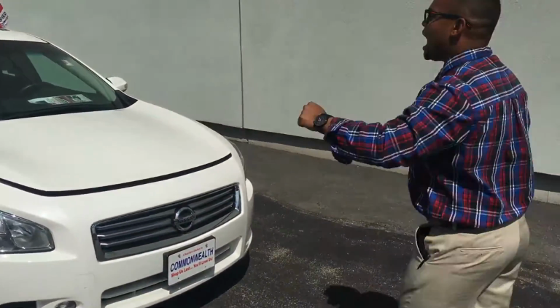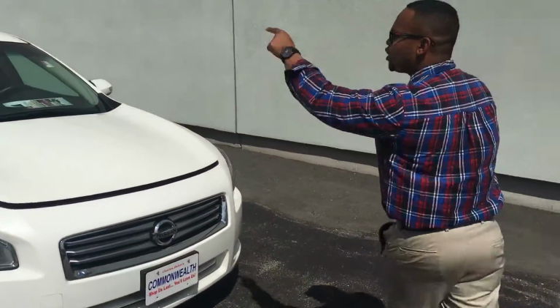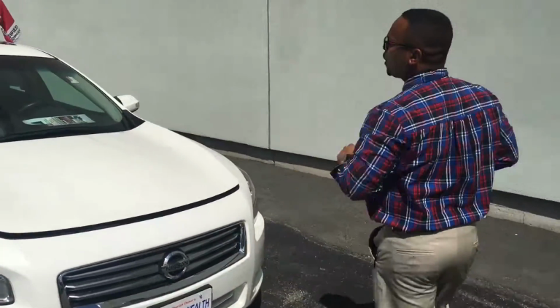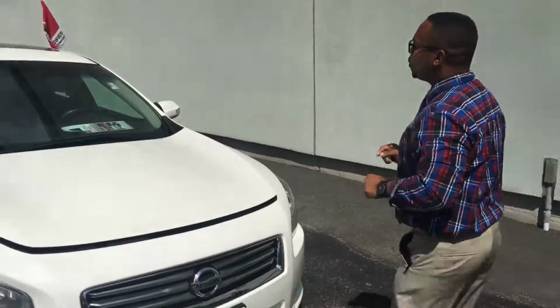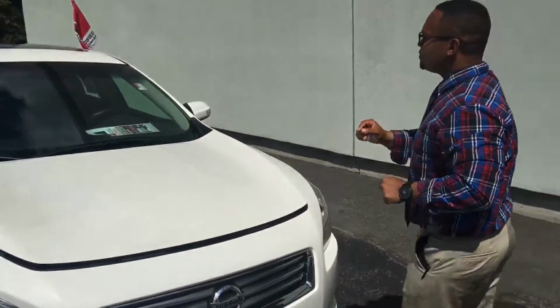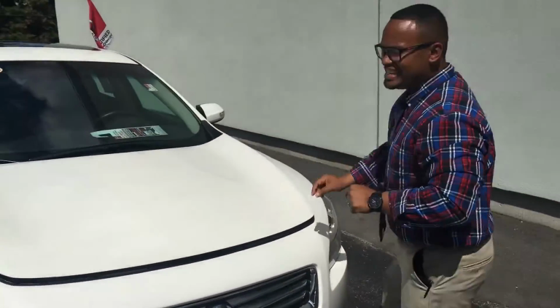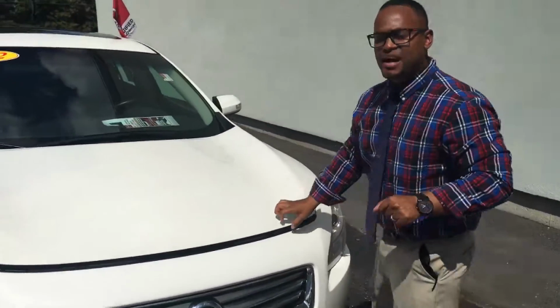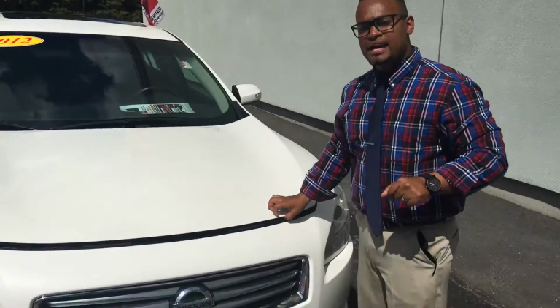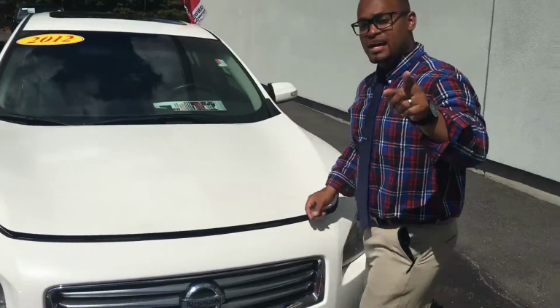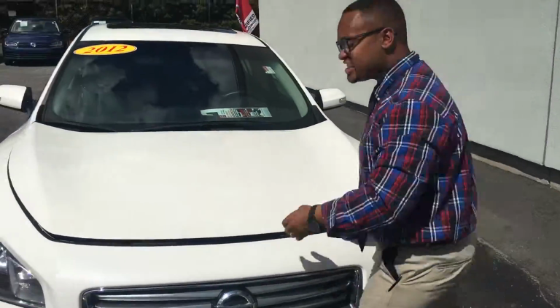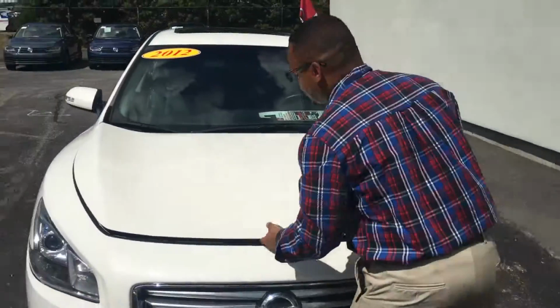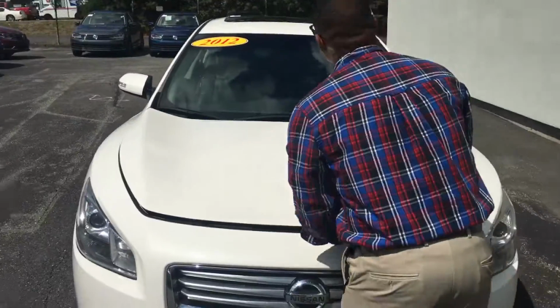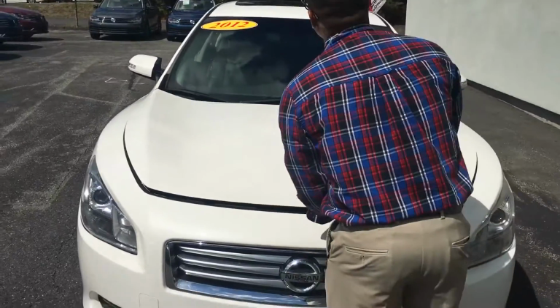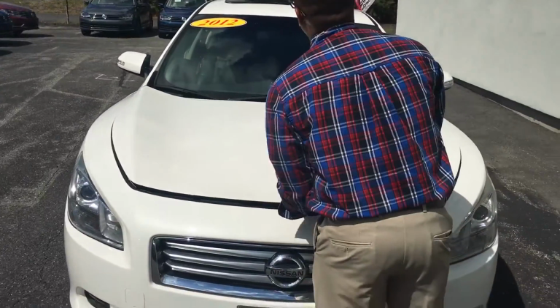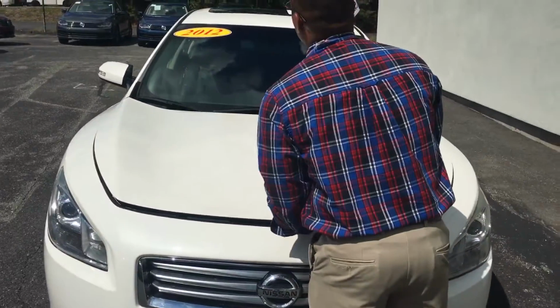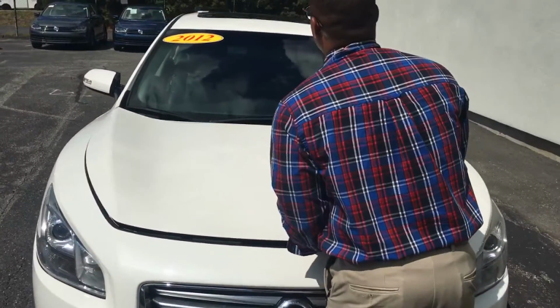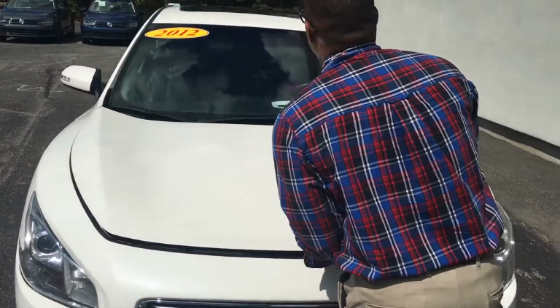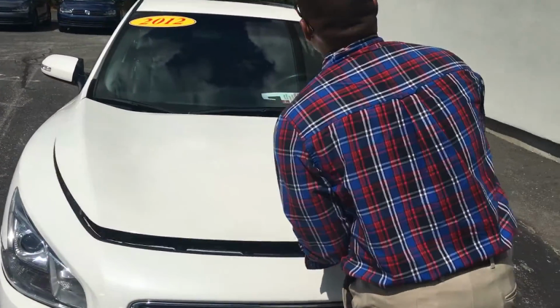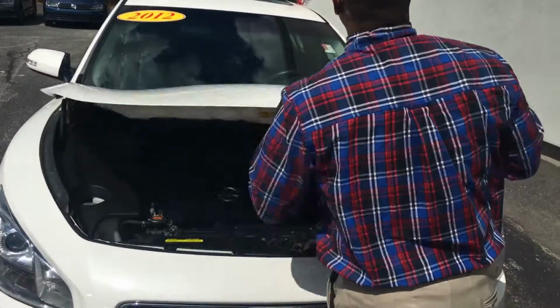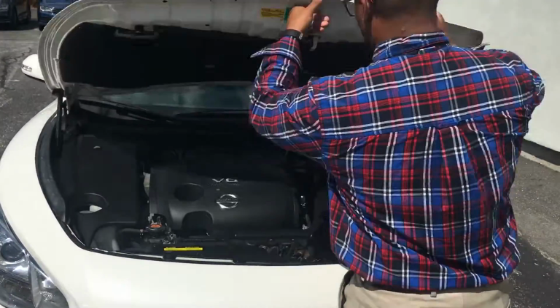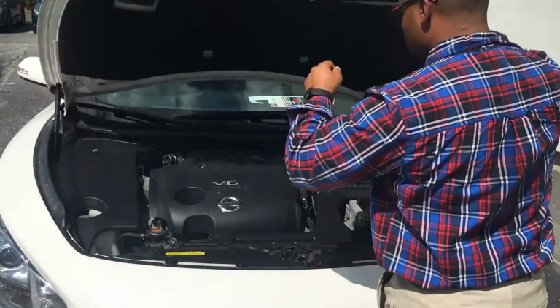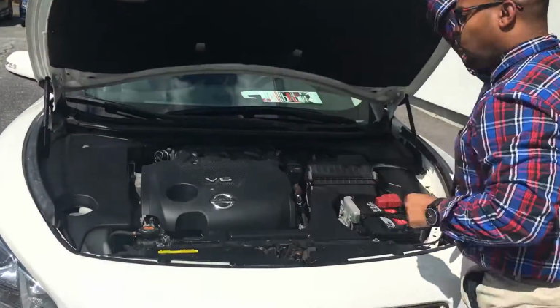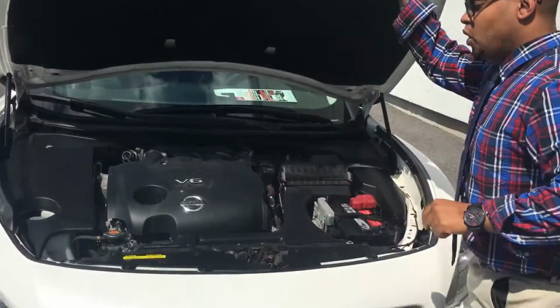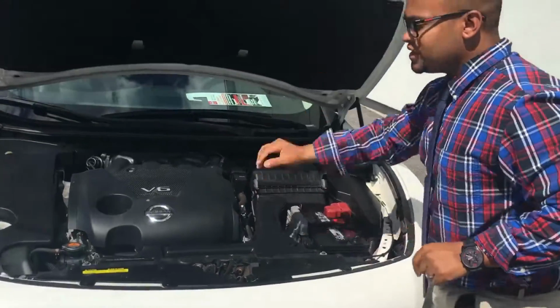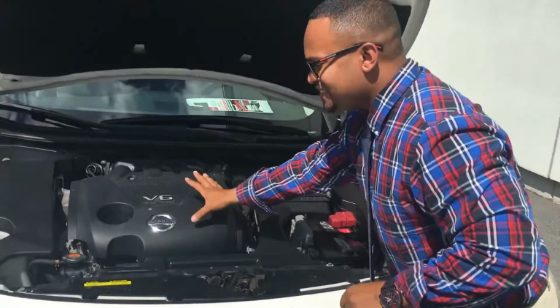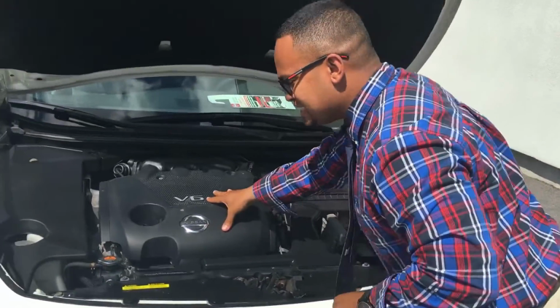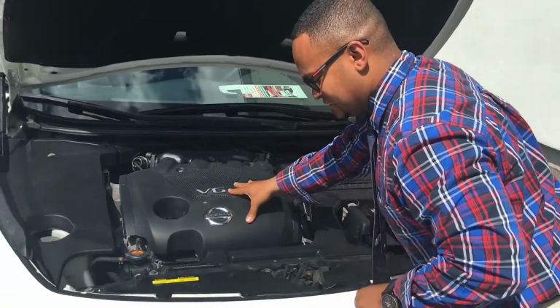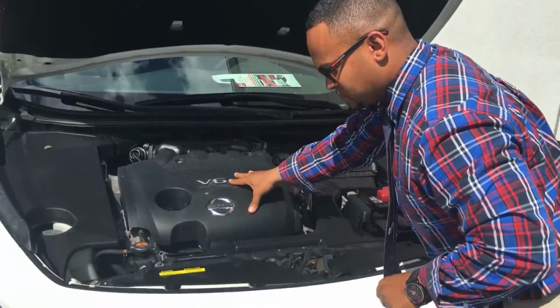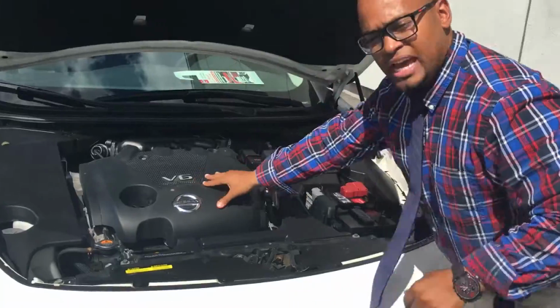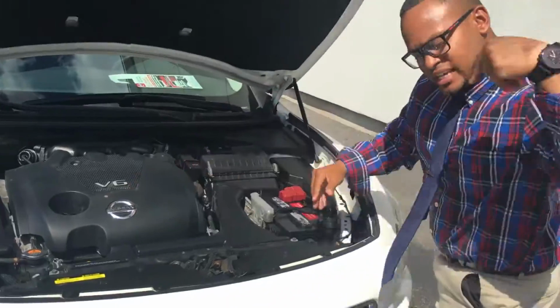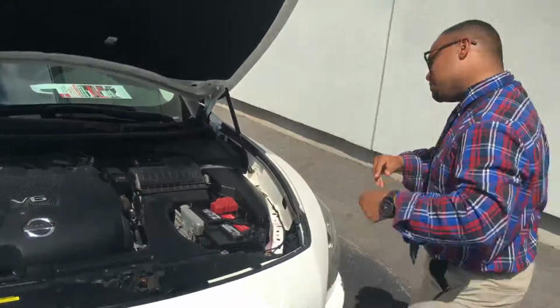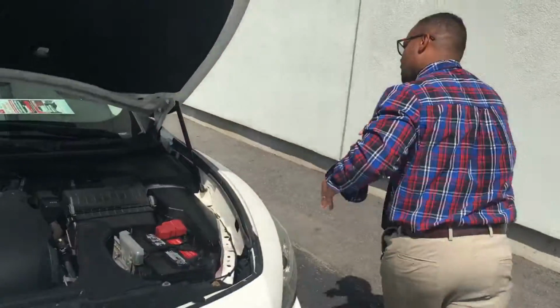I'm here on a 2012 Nissan Maxima SV. Let me show you what we'll work with, guys. Now this is pre-owned, one owner, V6. Okay, come with me this way.